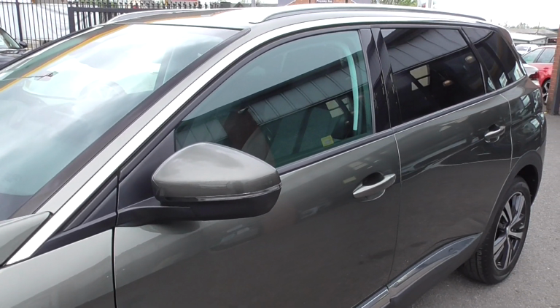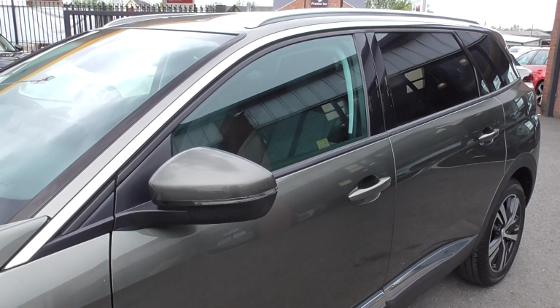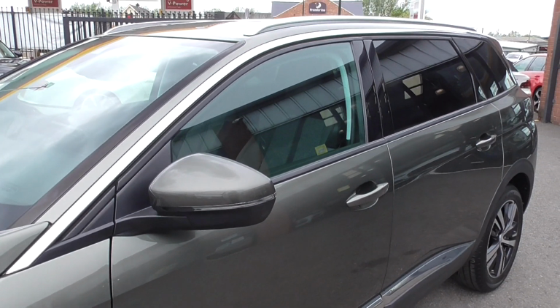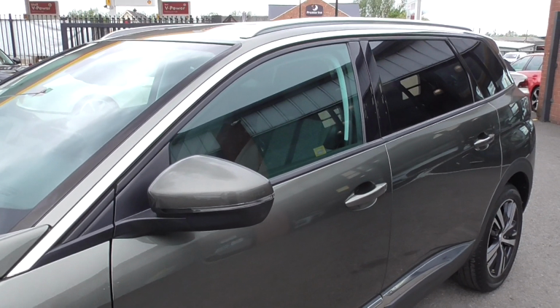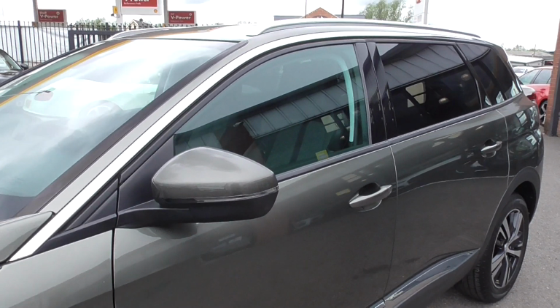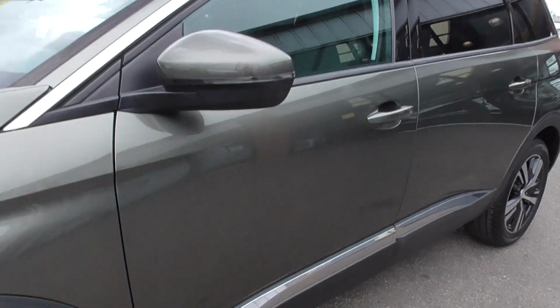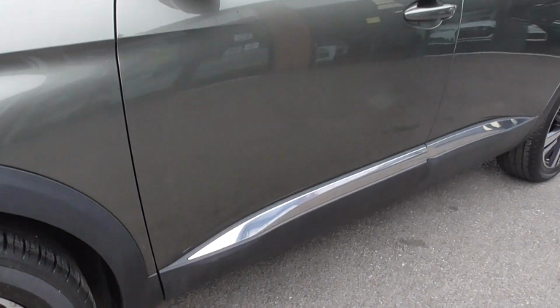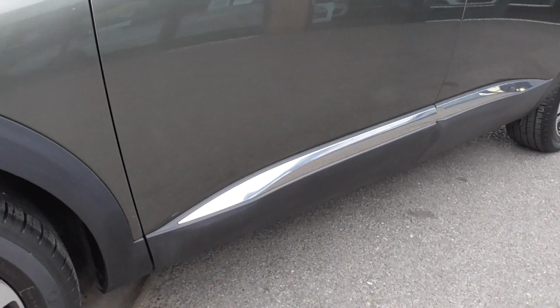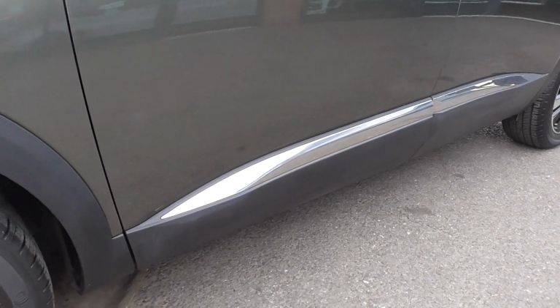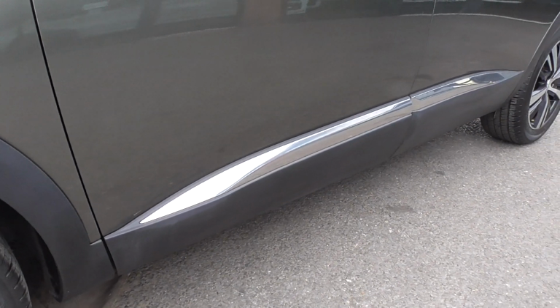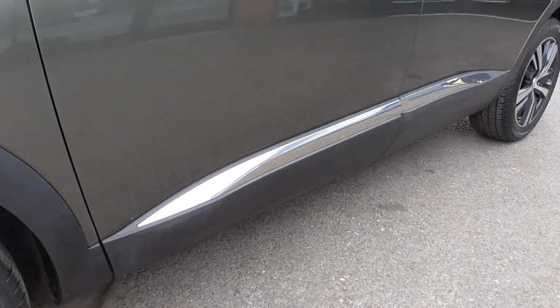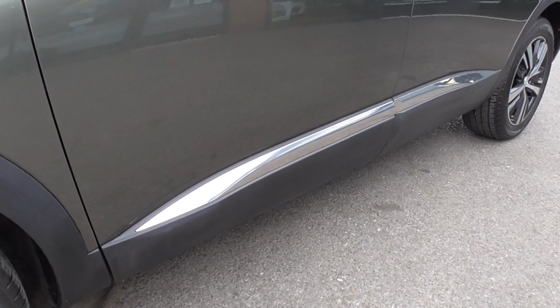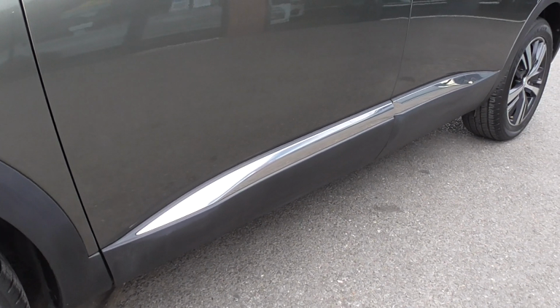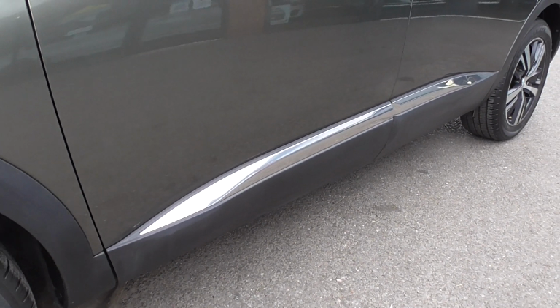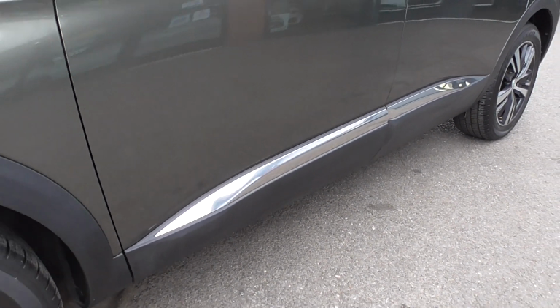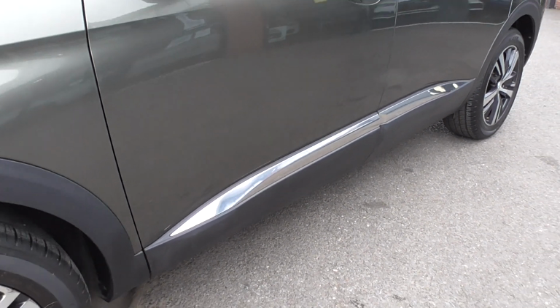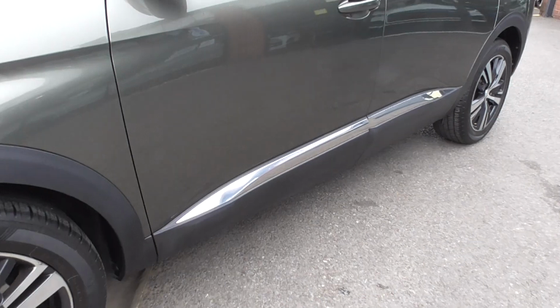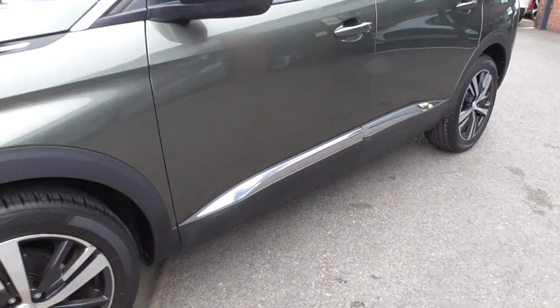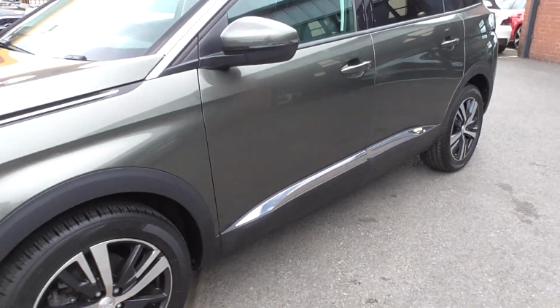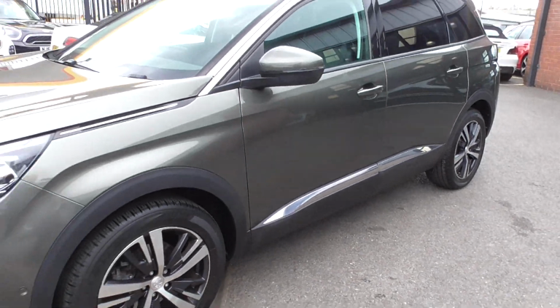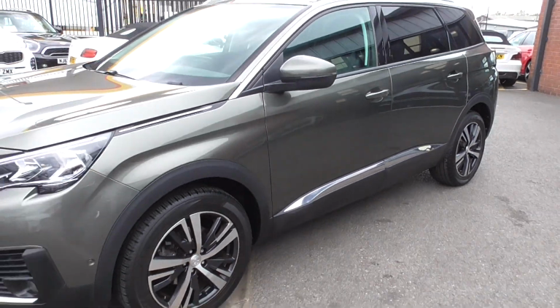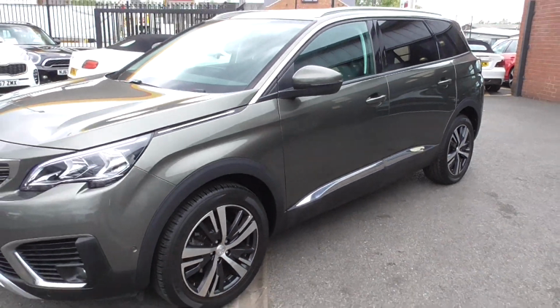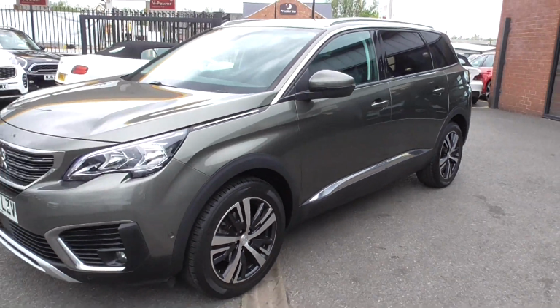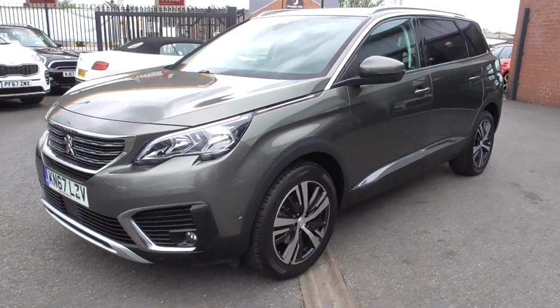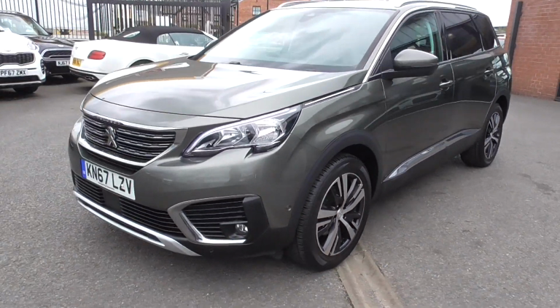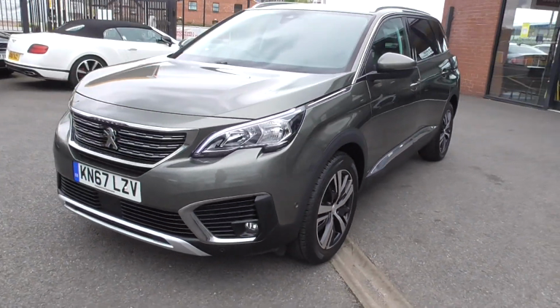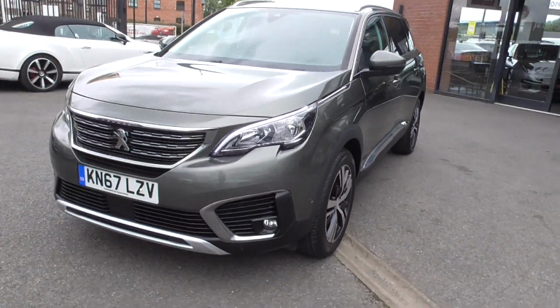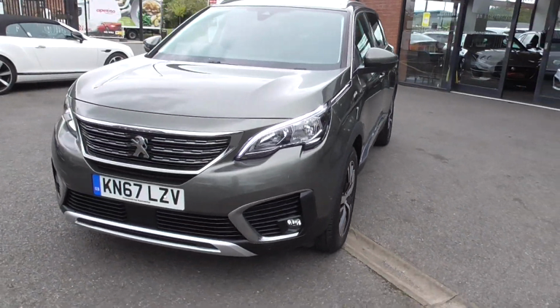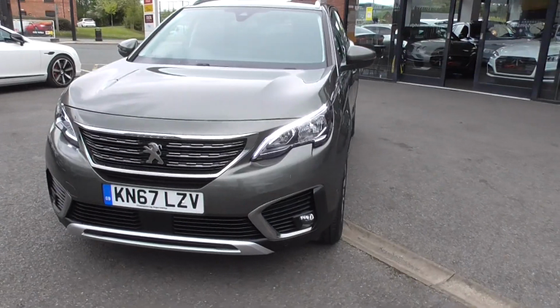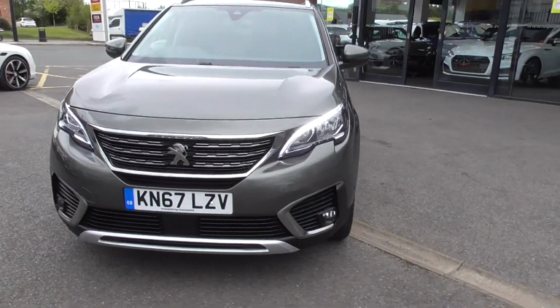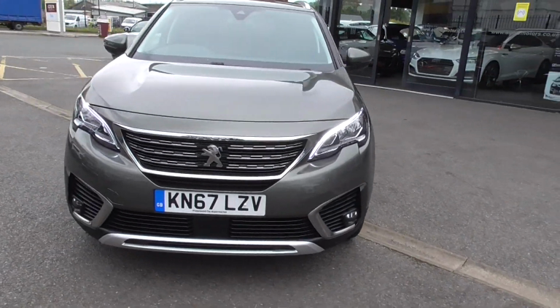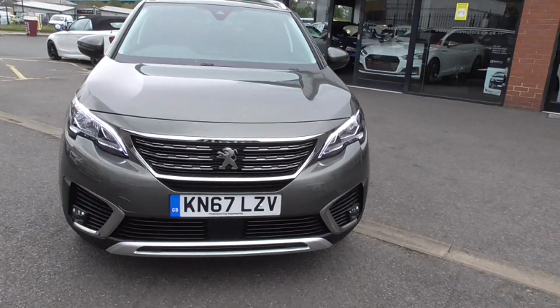You get the privacy glass, the aluminium roof rails, and then this lovely chrome swage down at the bottom of the car. Quite chunky bottom bumpers and diffuser giving it that SUV stroke four-wheel drive look.